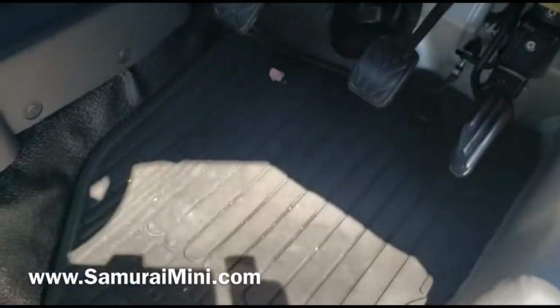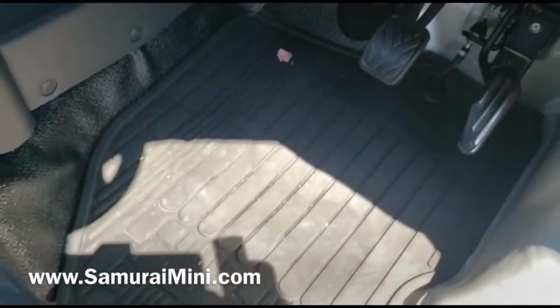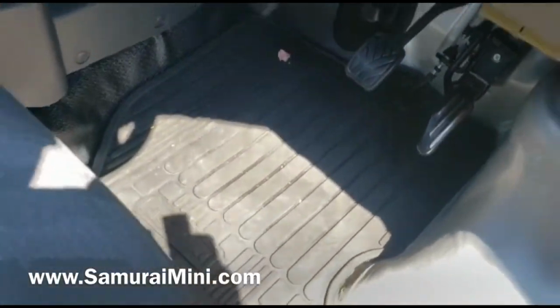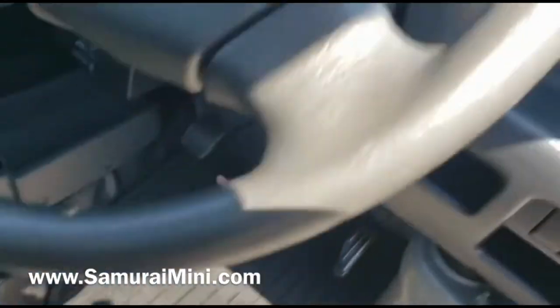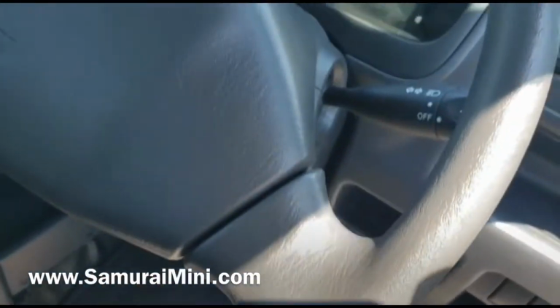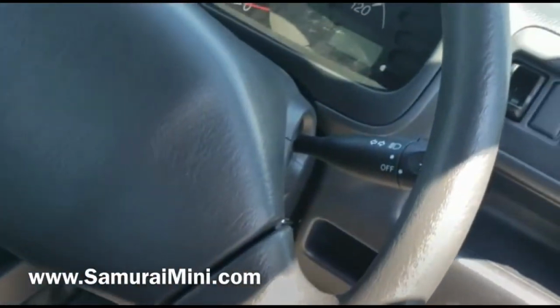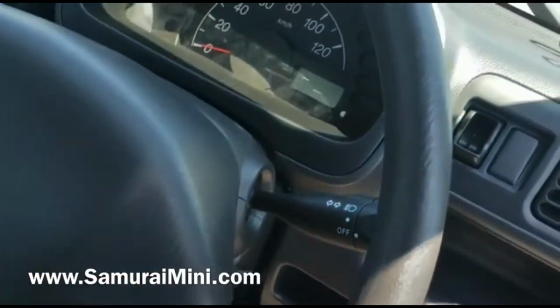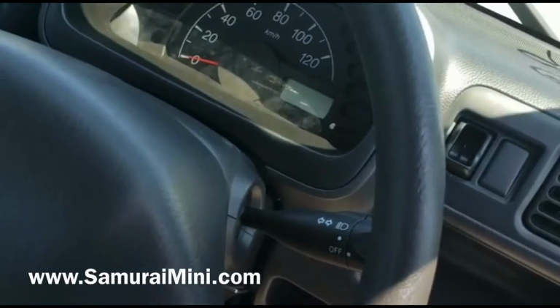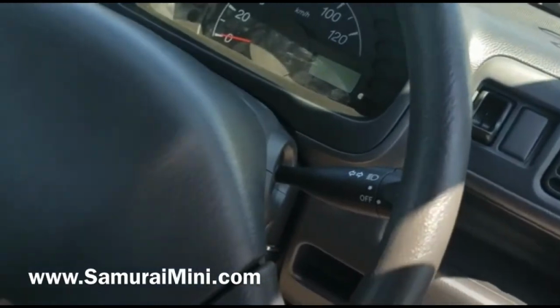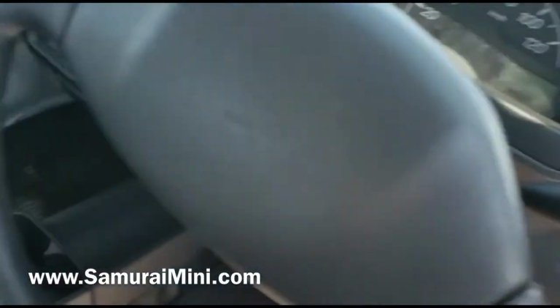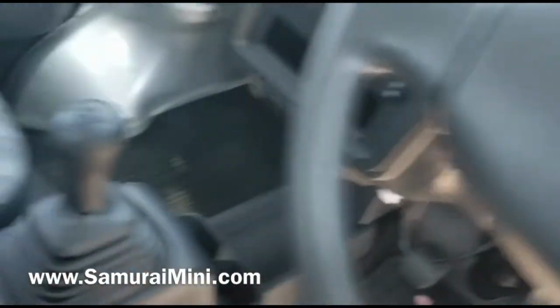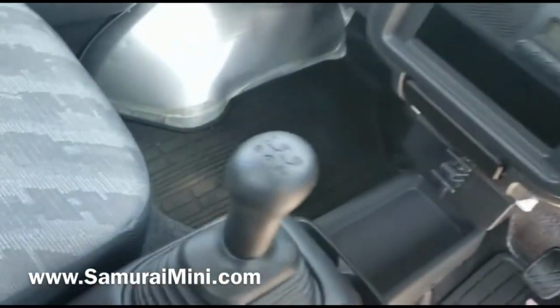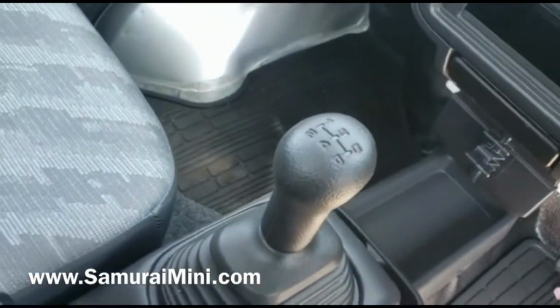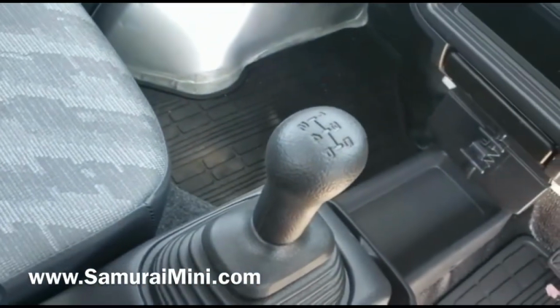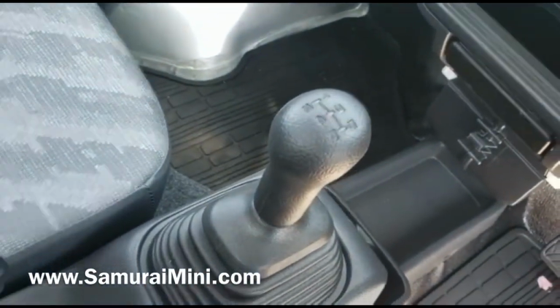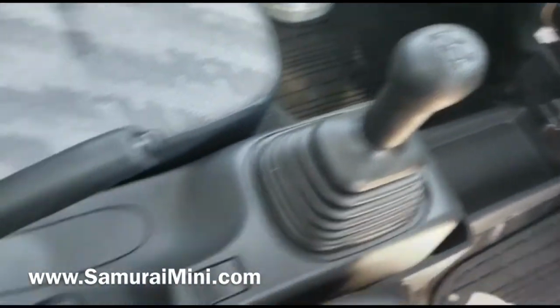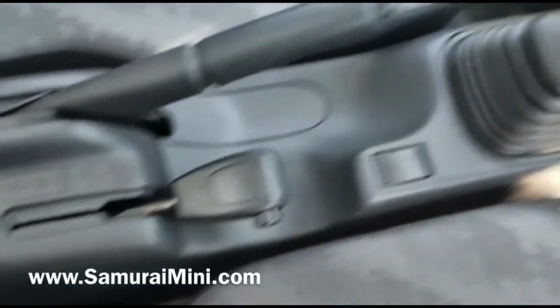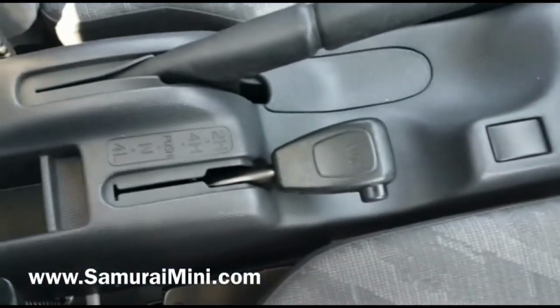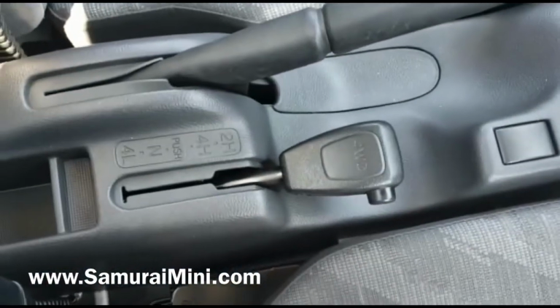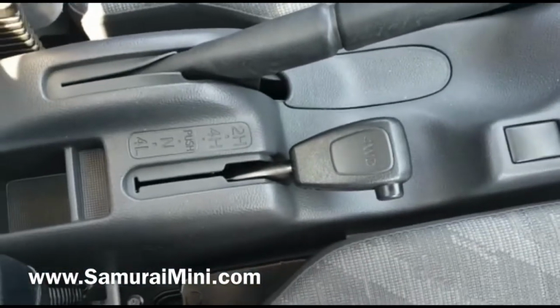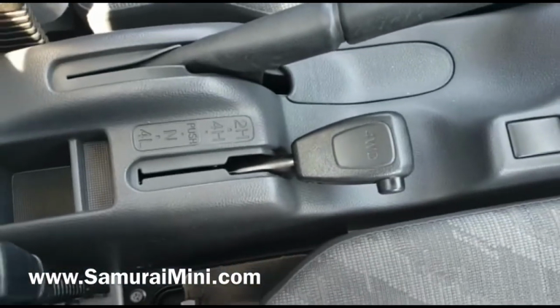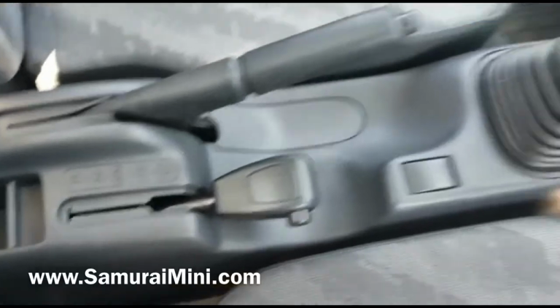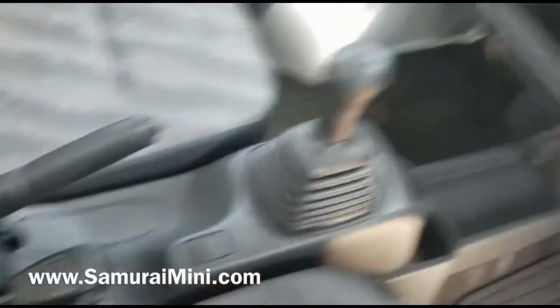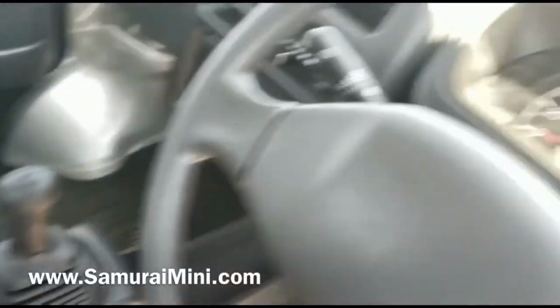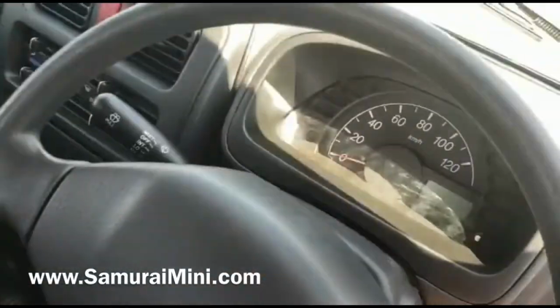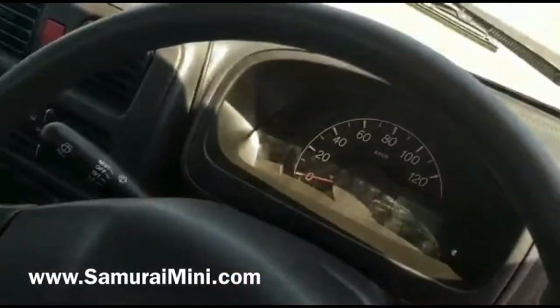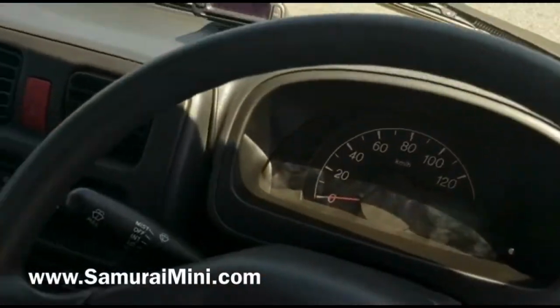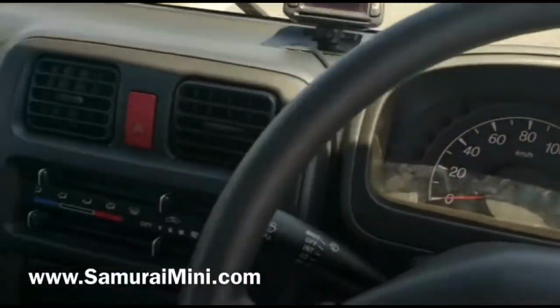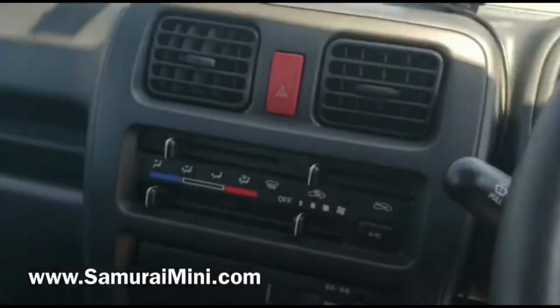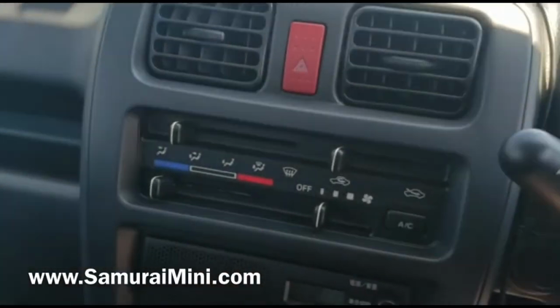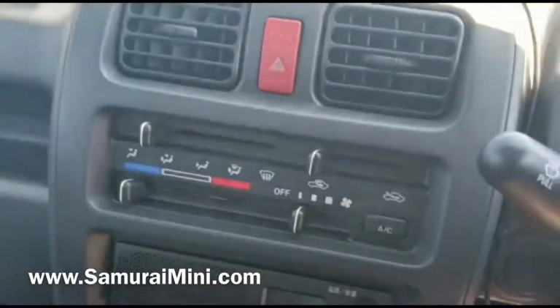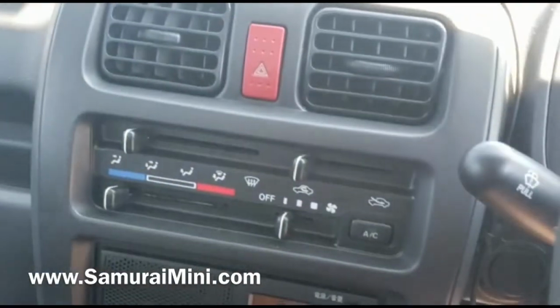Inside it's very tidy, what you'd expect. The seat here is very good, pedals all good, steering wheel still got its grain on it — it's not been used a lot. Also the gear stick, four-wheel drive — two or four-wheel drive selectable — and the best thing about this one is it's got air conditioning.